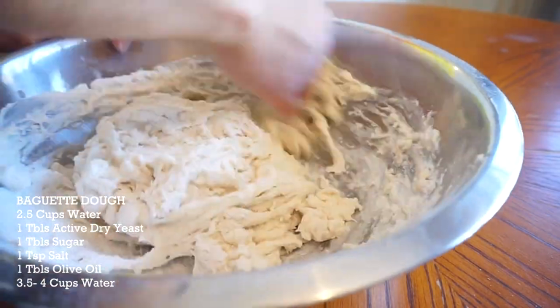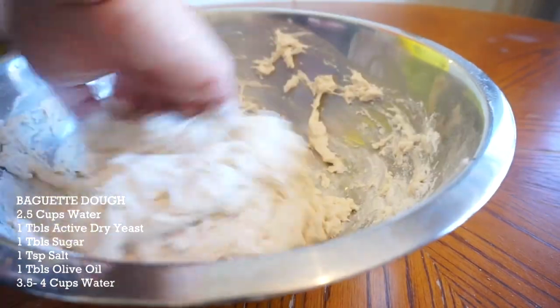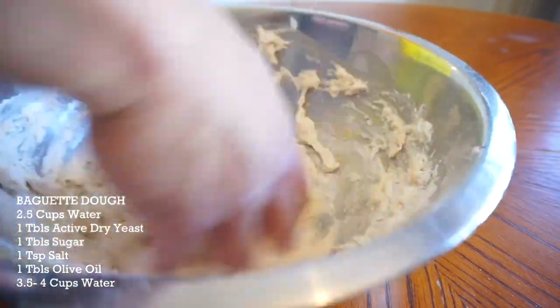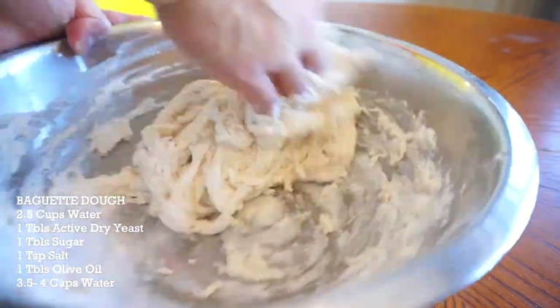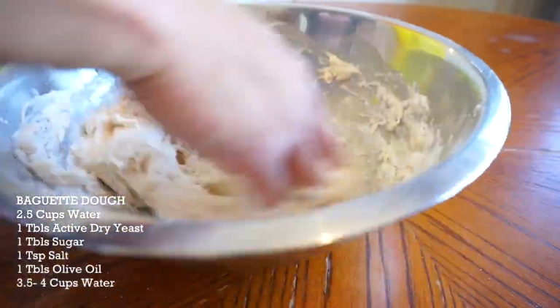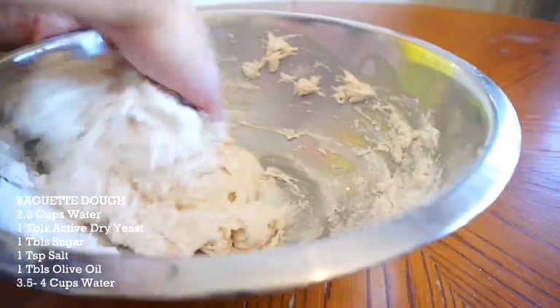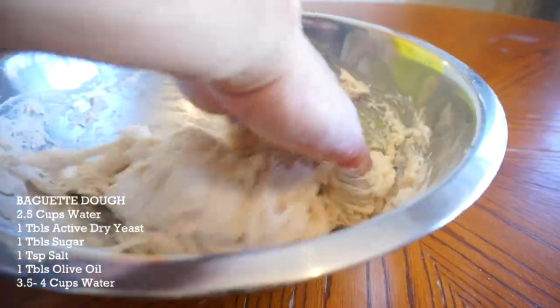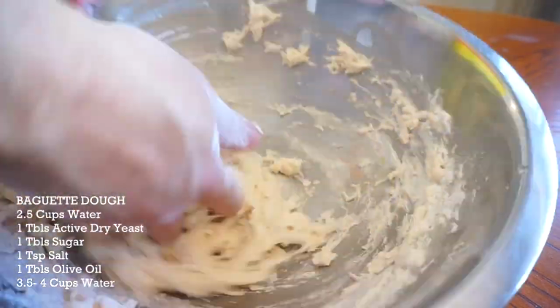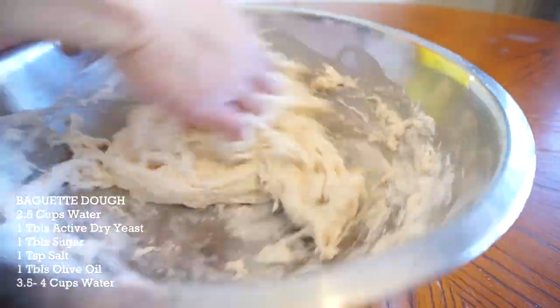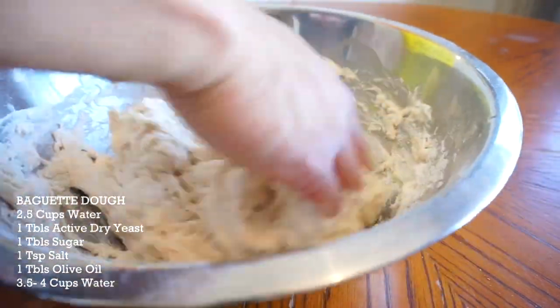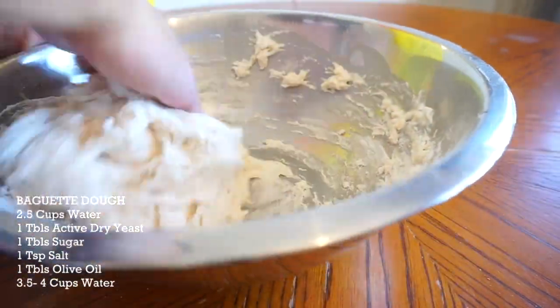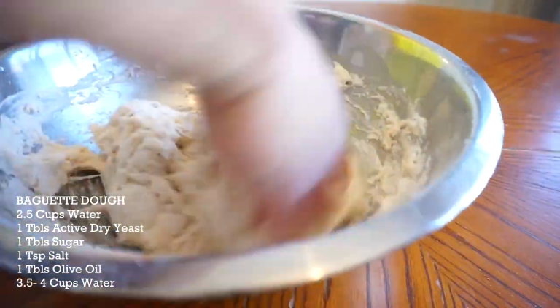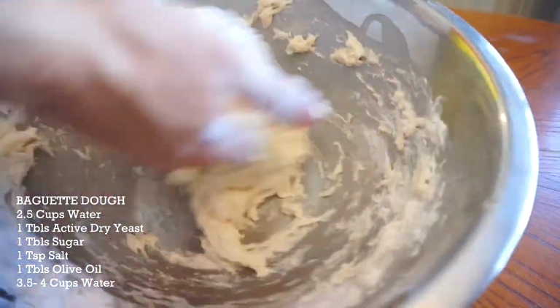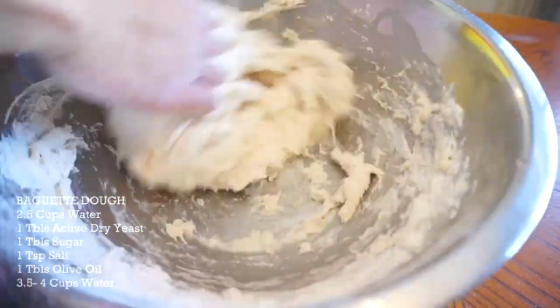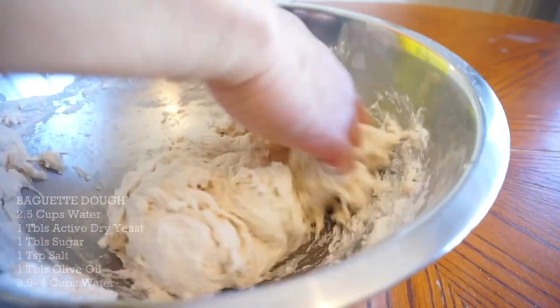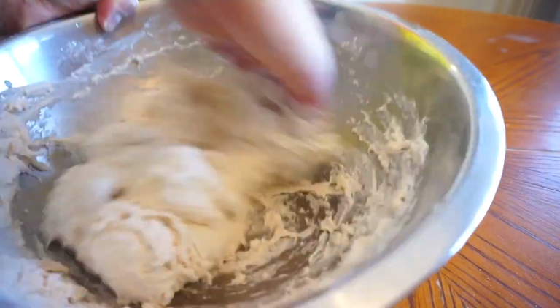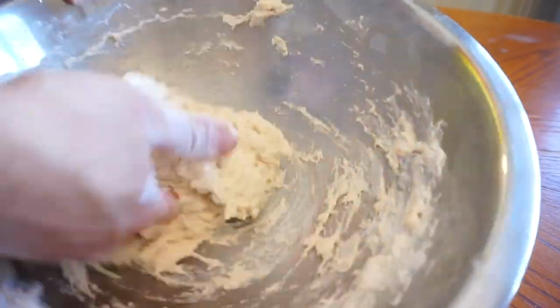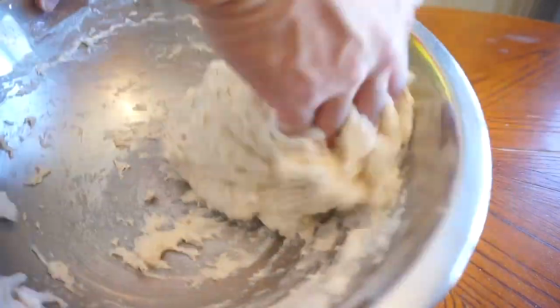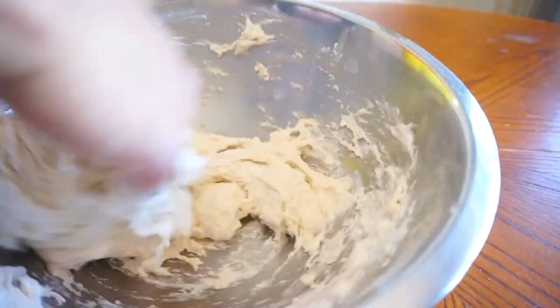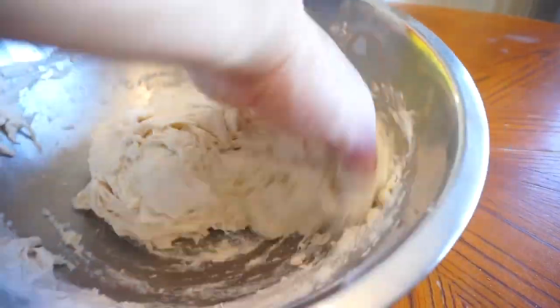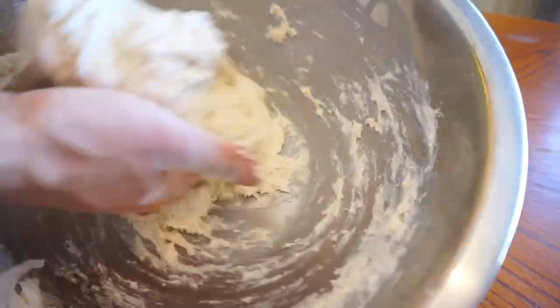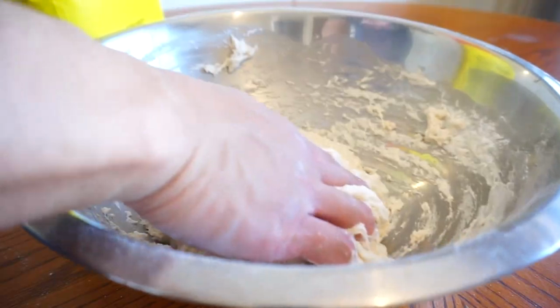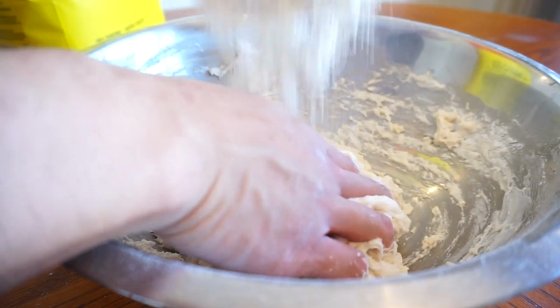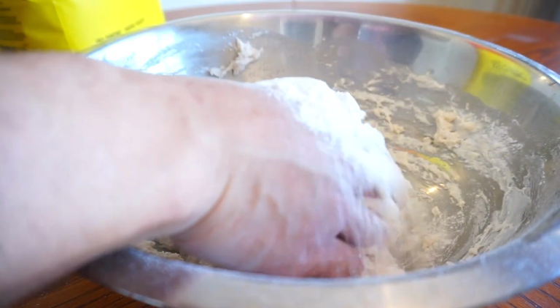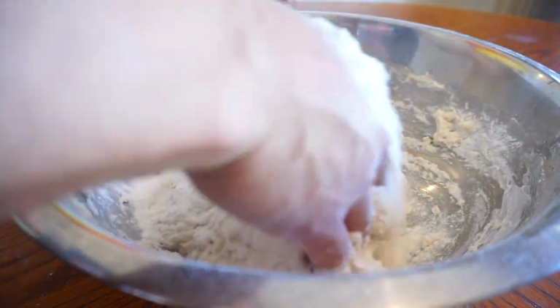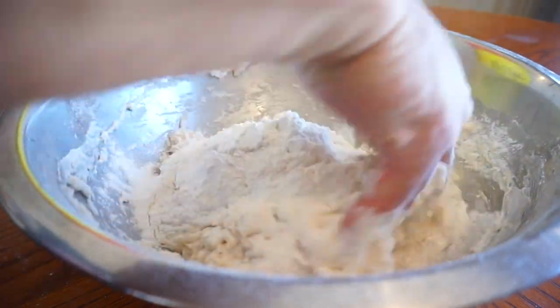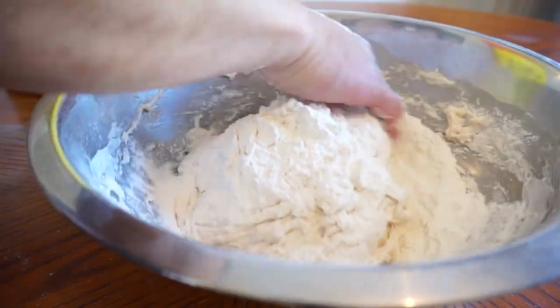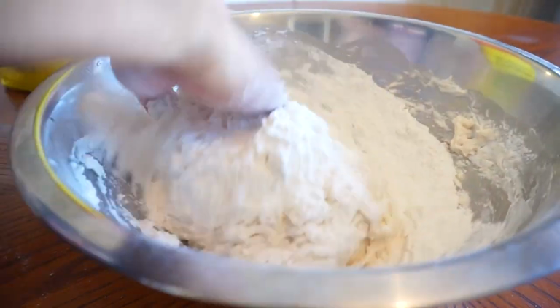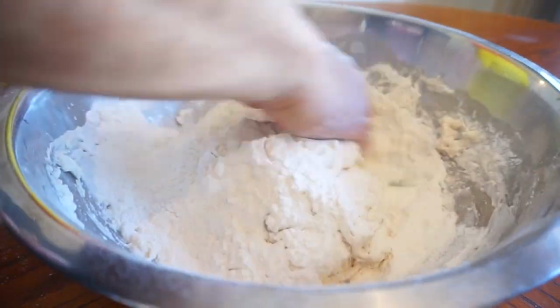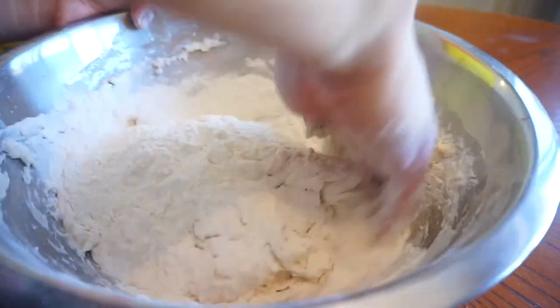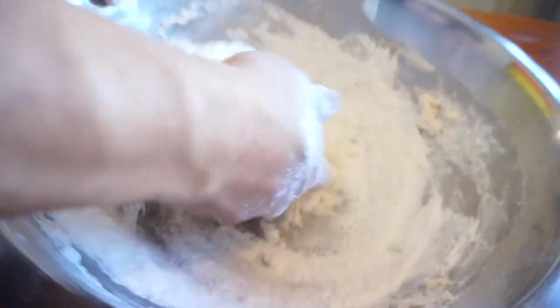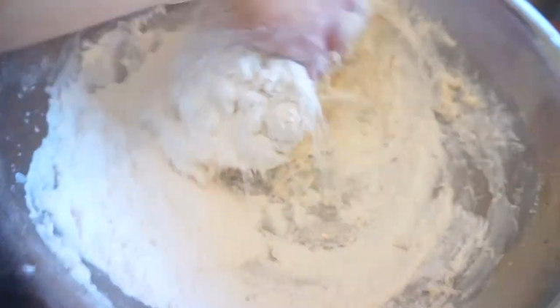I always look for a nice soft dough. I actually don't have a right measurement for this. I just go by feel. I'm gonna do four cups of flour. And that's how I bake.